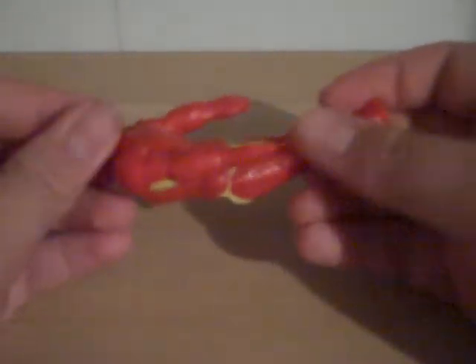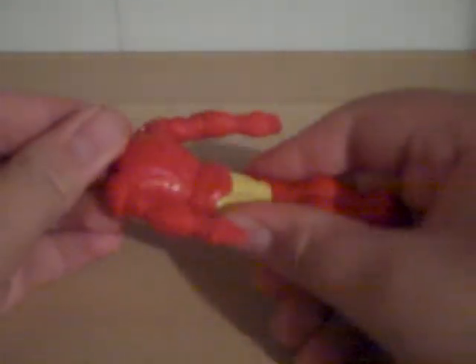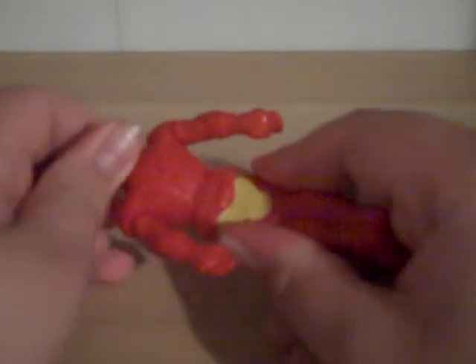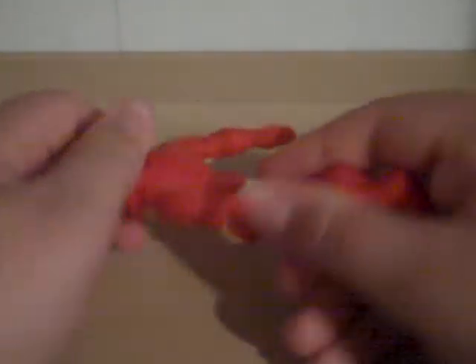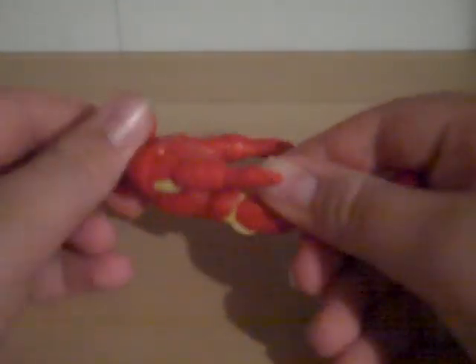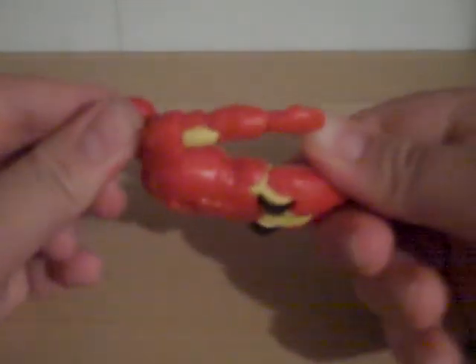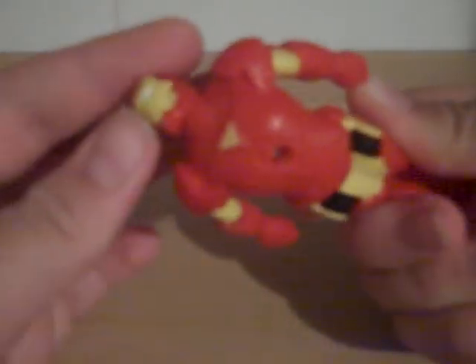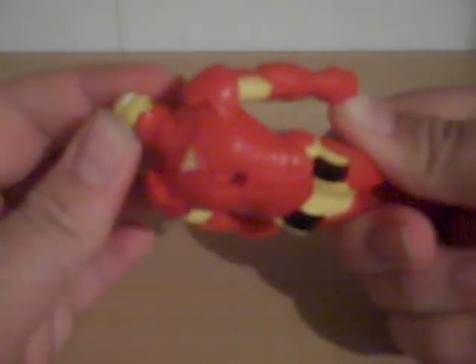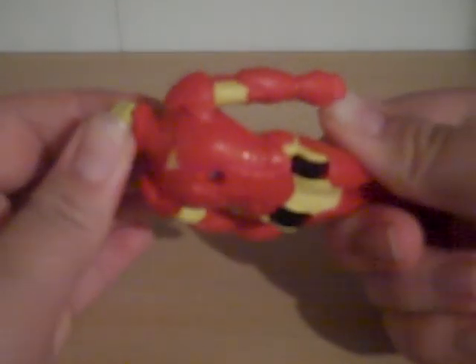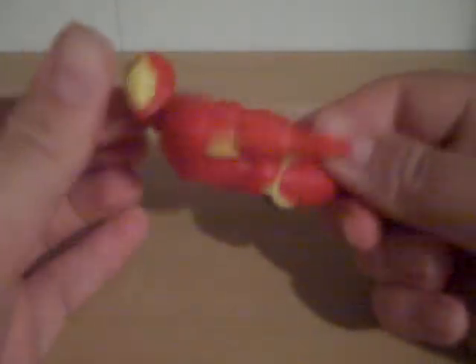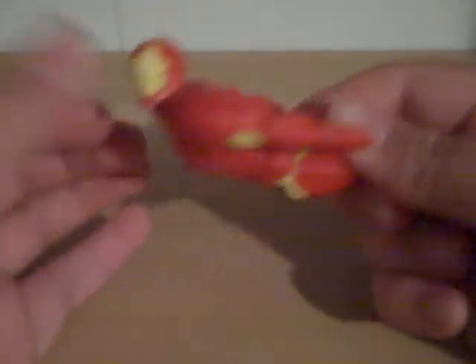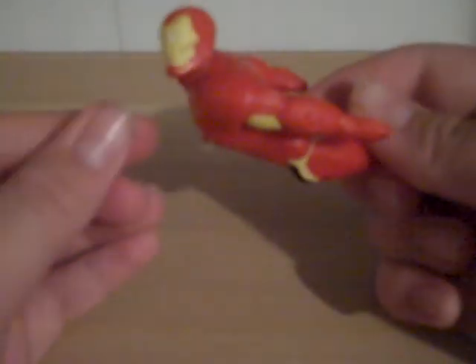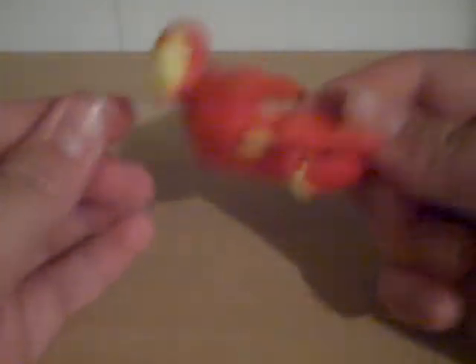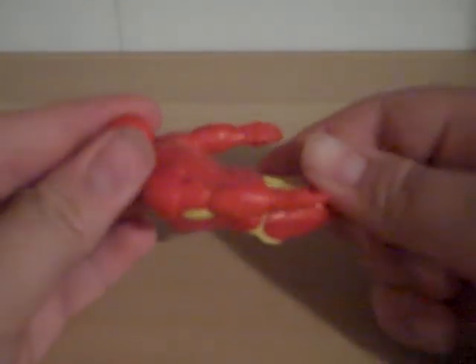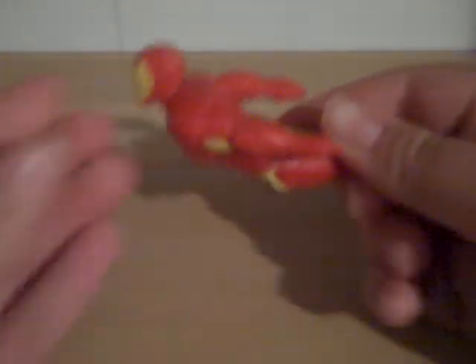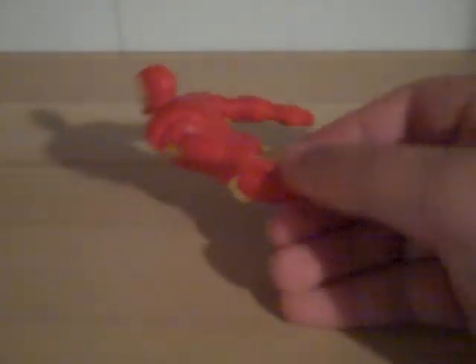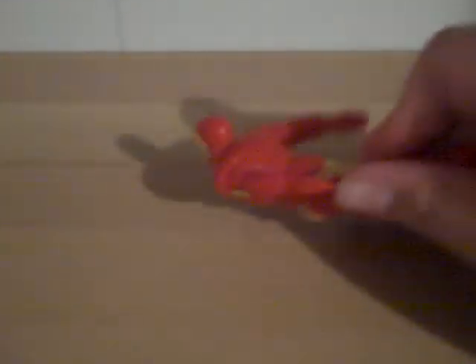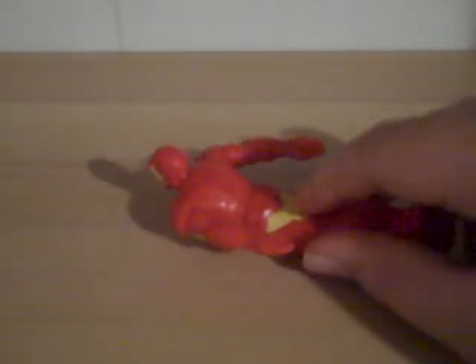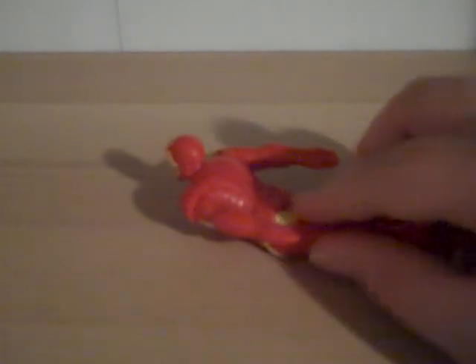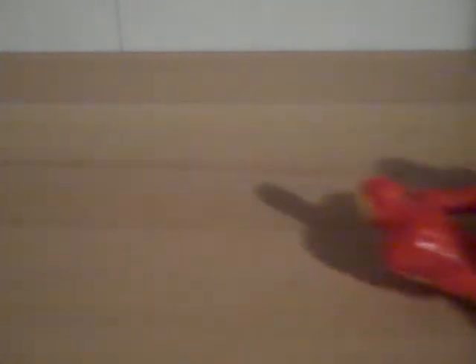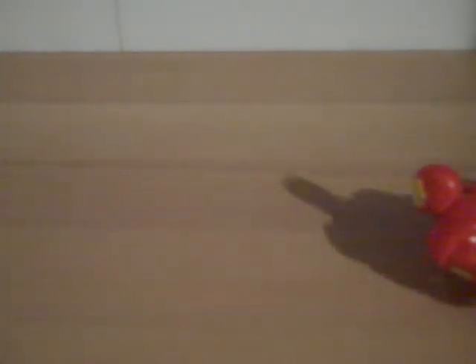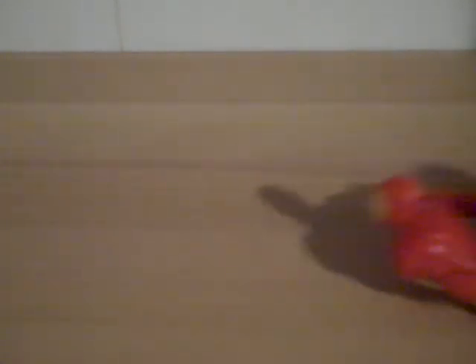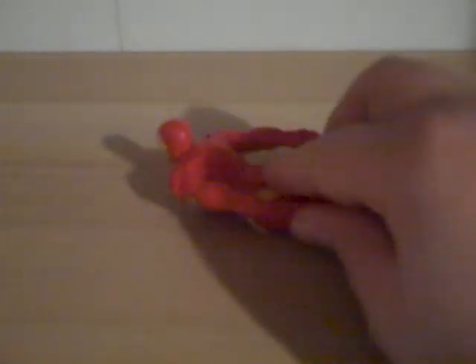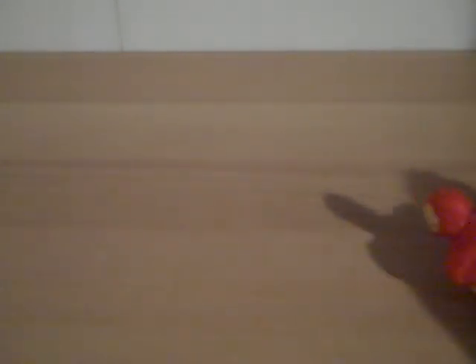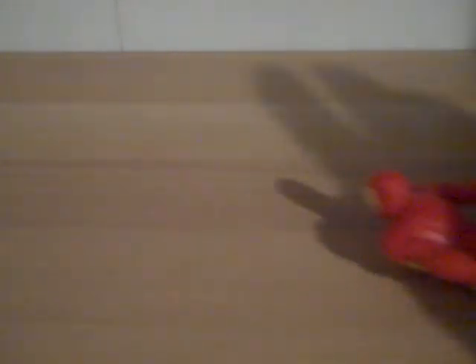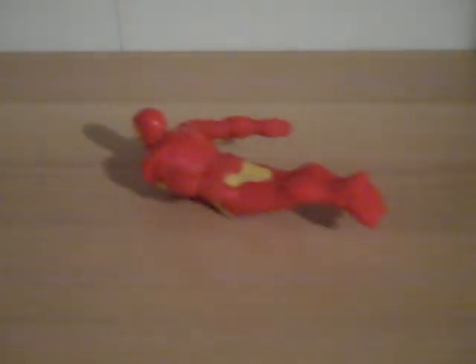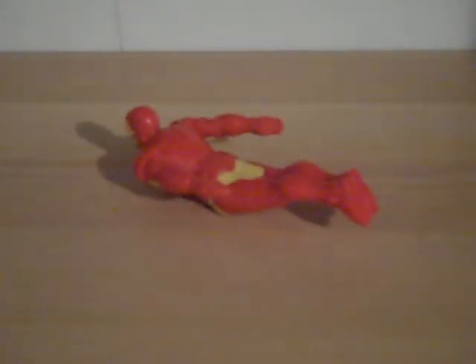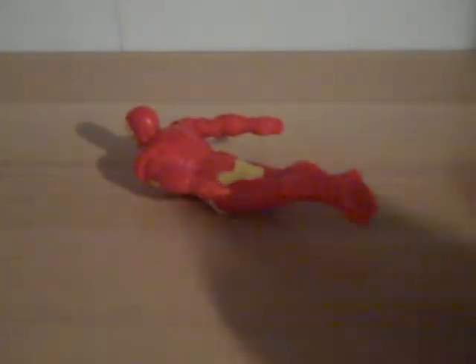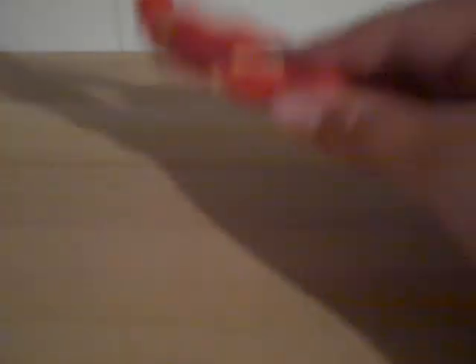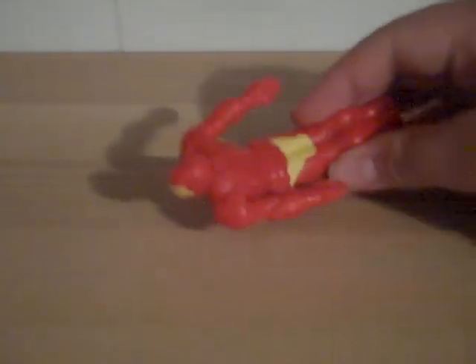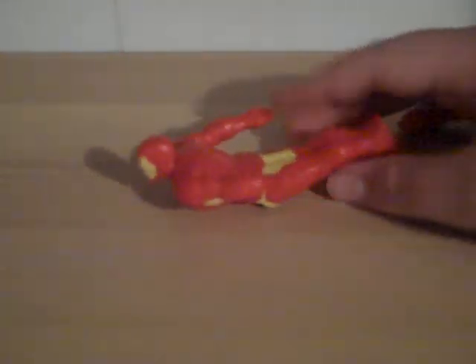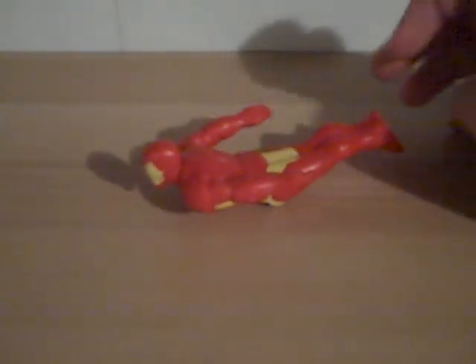He doesn't have any articulation except for a slight swivel on the neck, so he can be looking where he's going. What he does is when you roll him back and let him go, he'll roll a bit. It's not impressive.